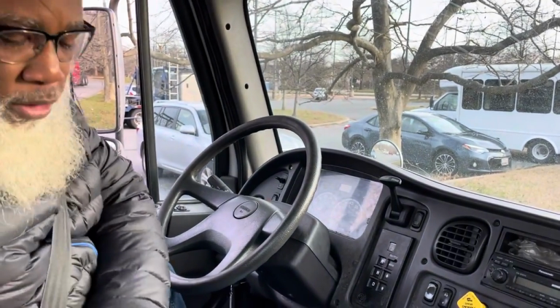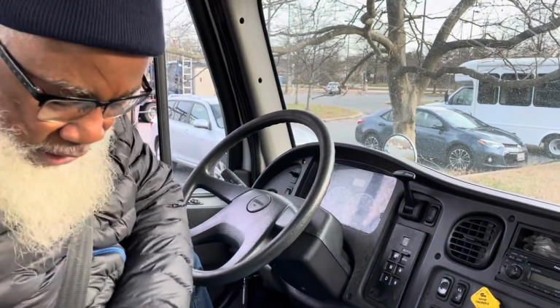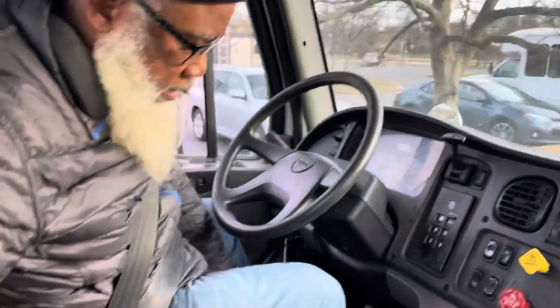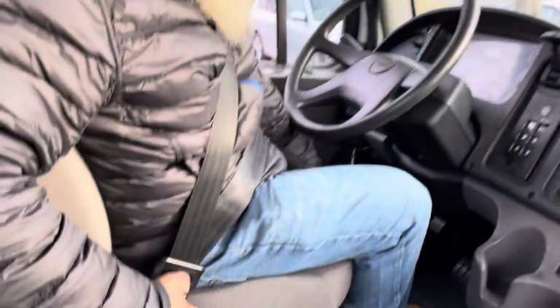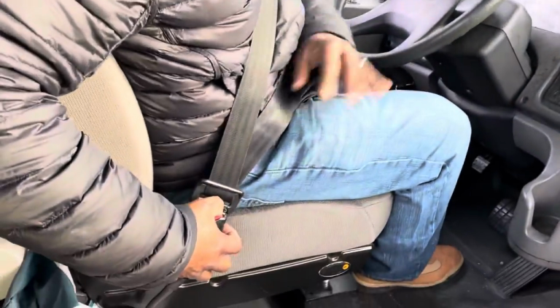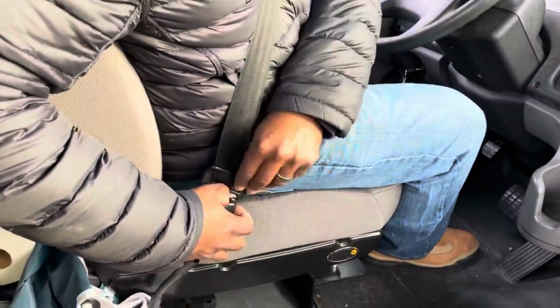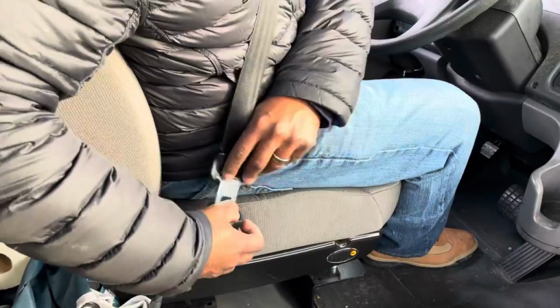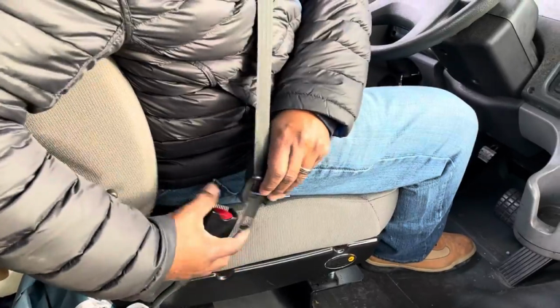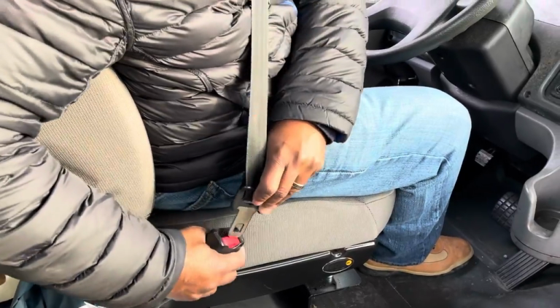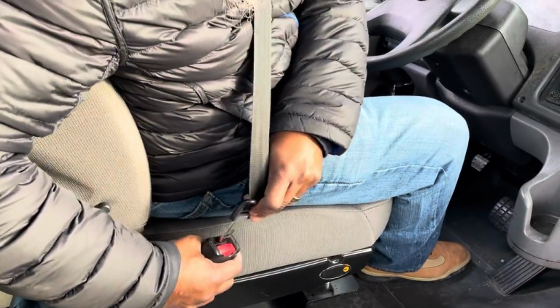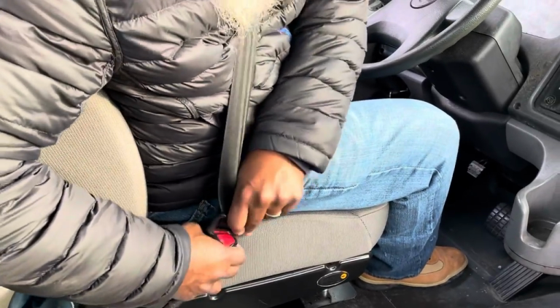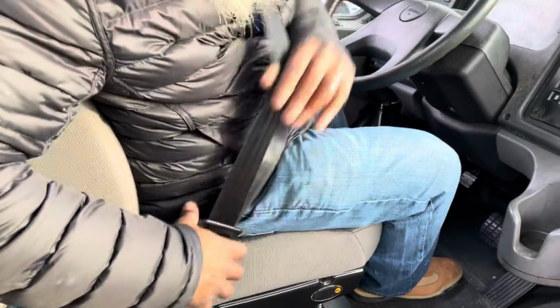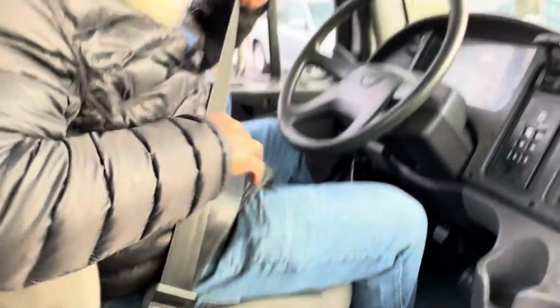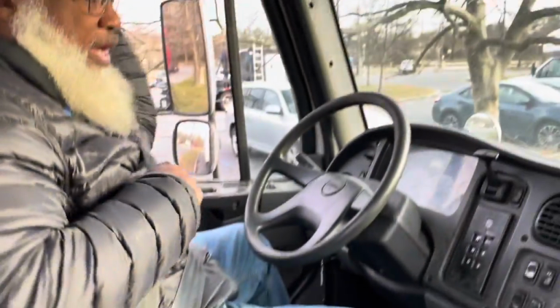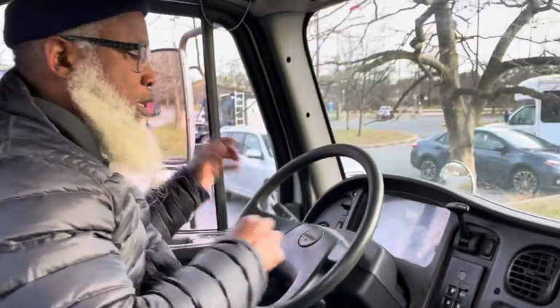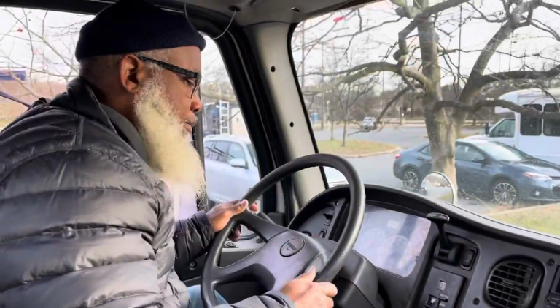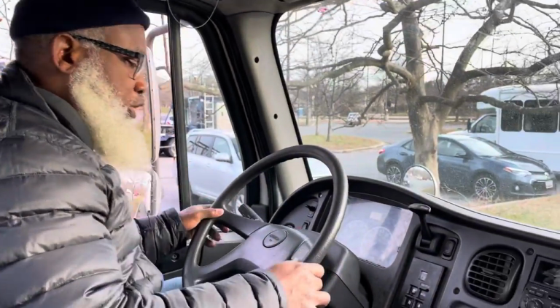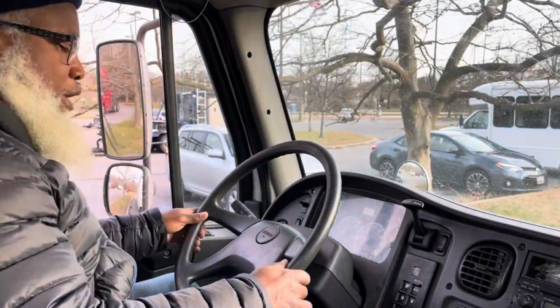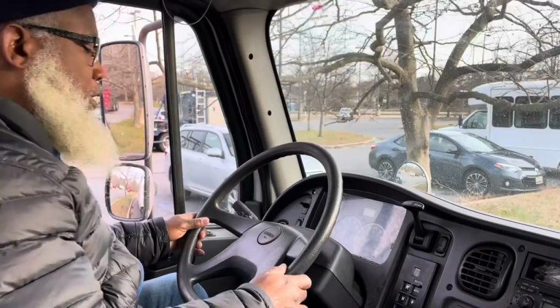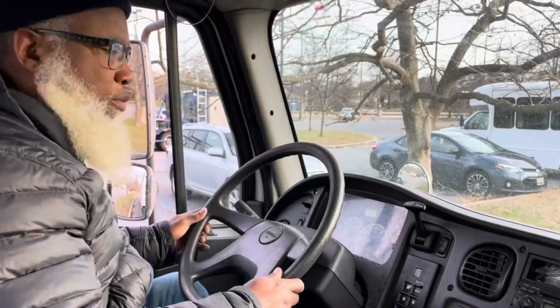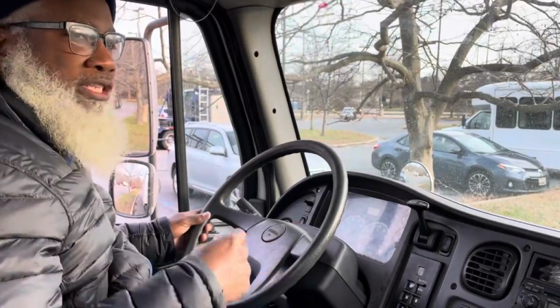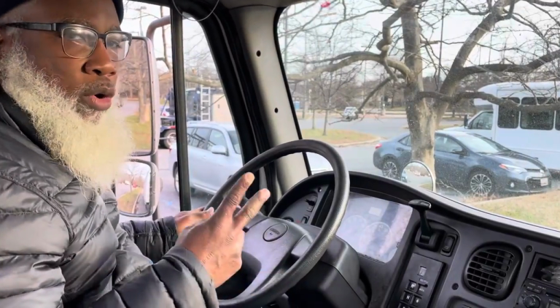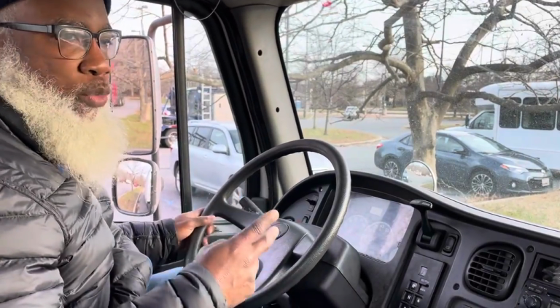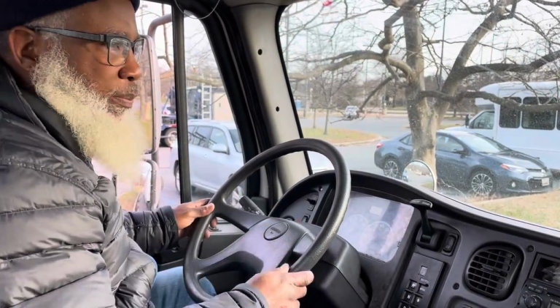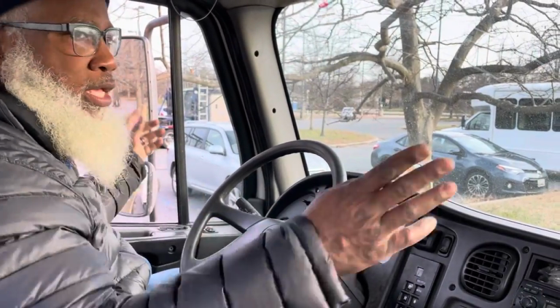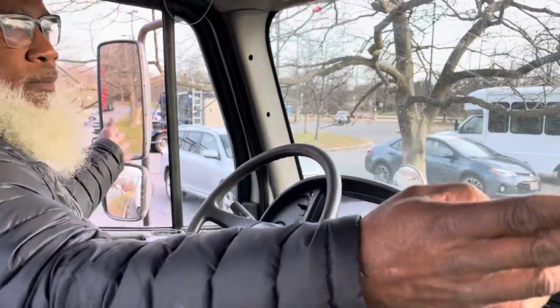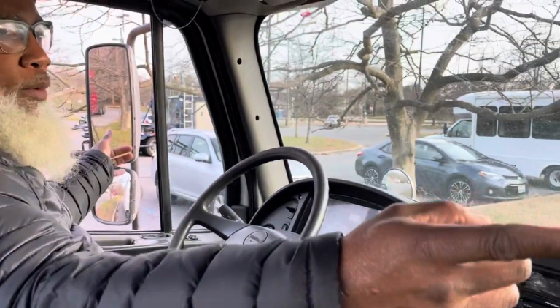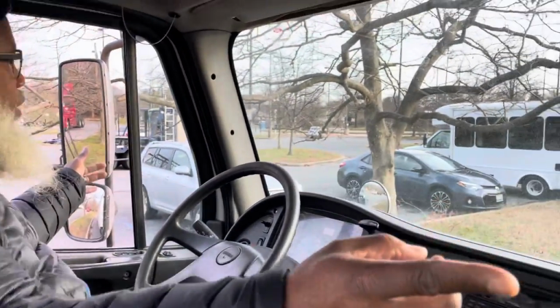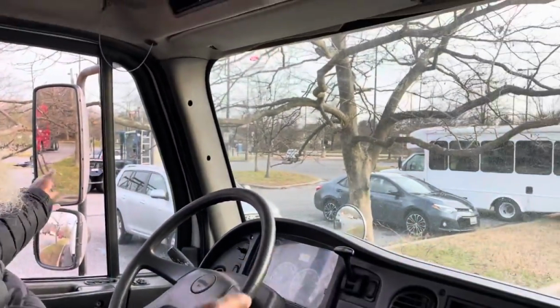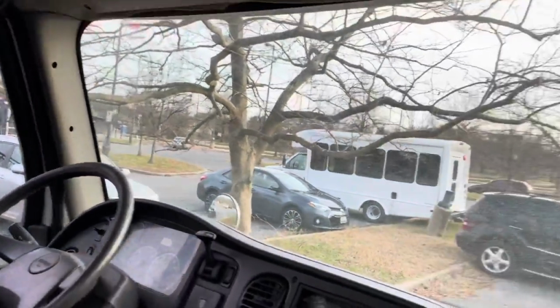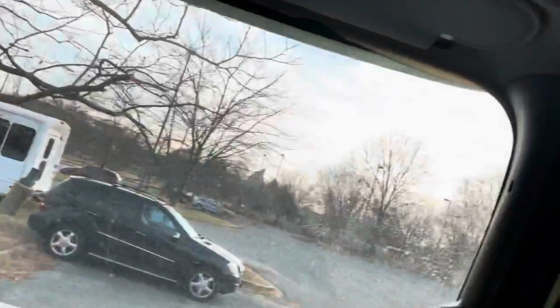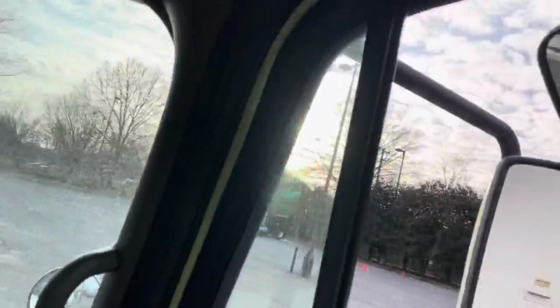My seat and seat belt properly locks and my belt is not frayed. My steering wheel has no more than two inches of play. My mirrors are adjusted for me.